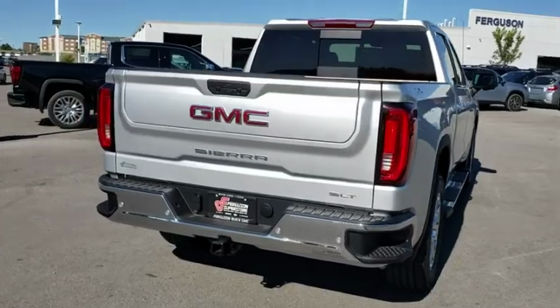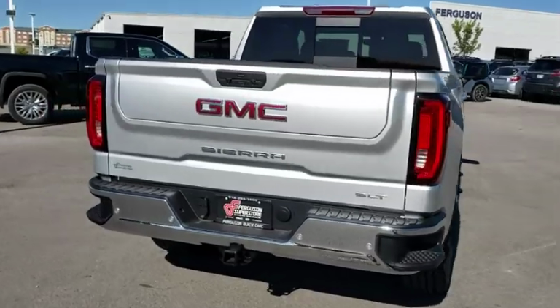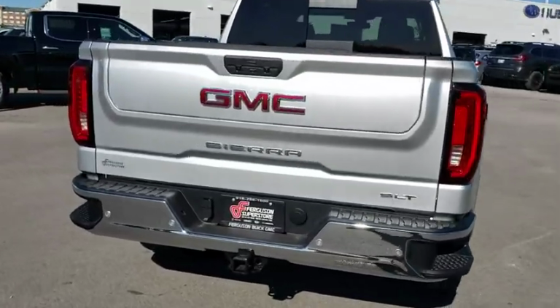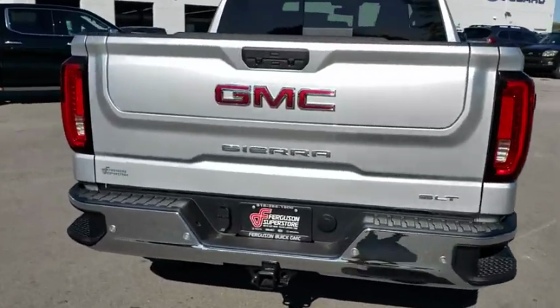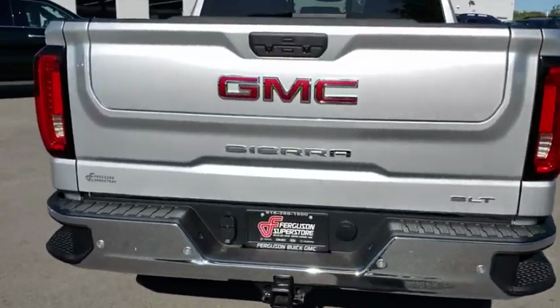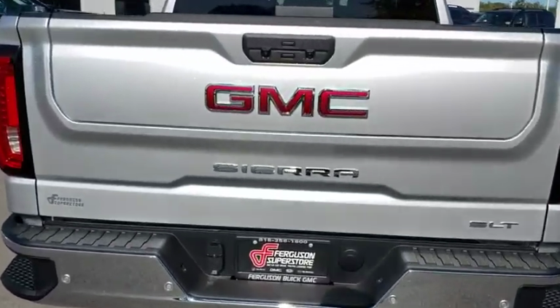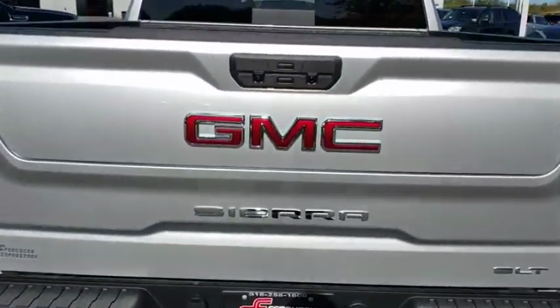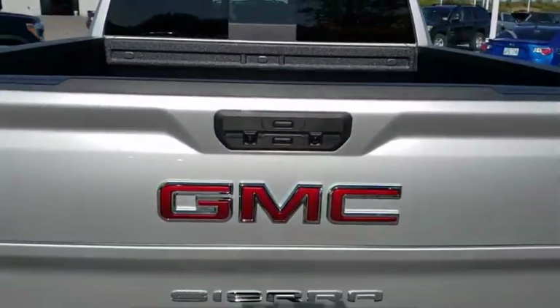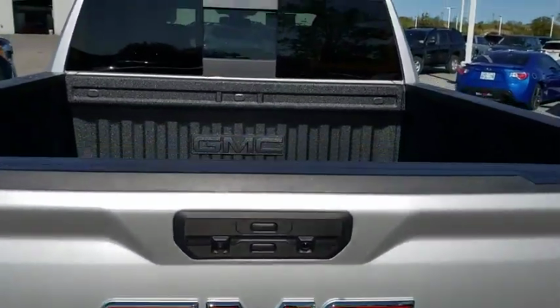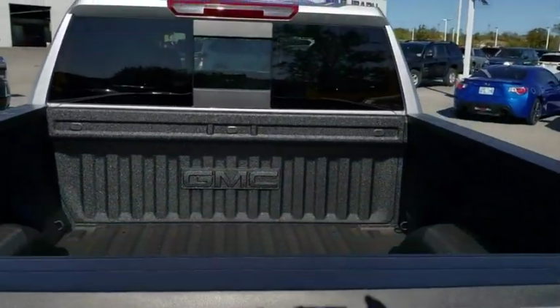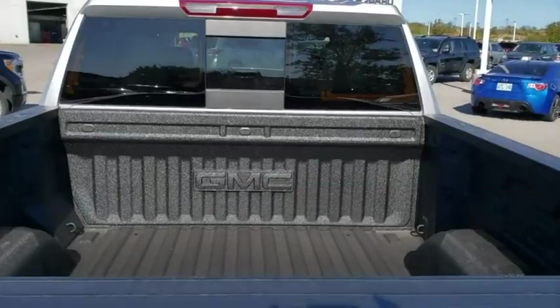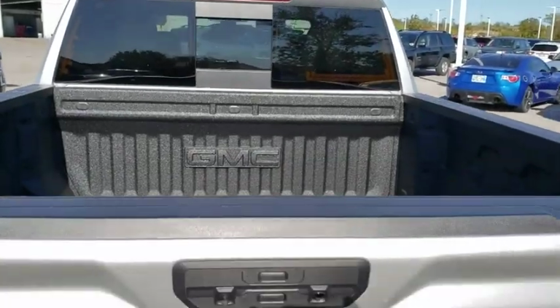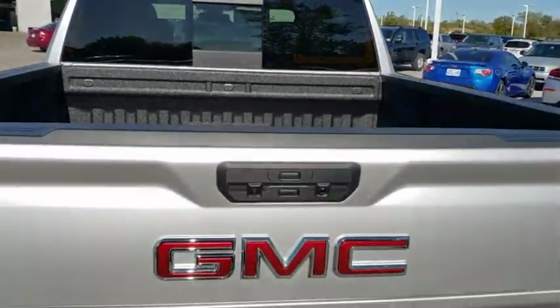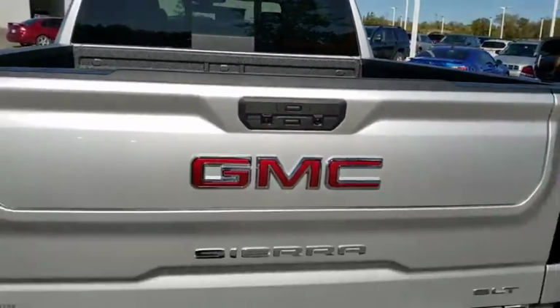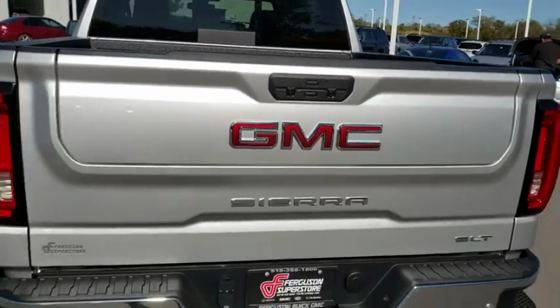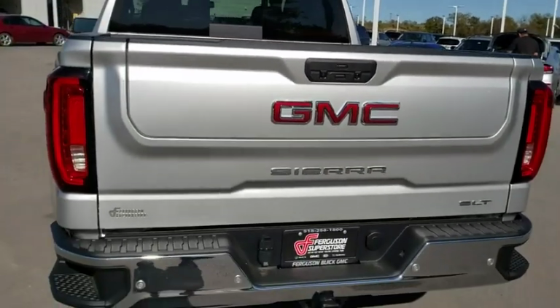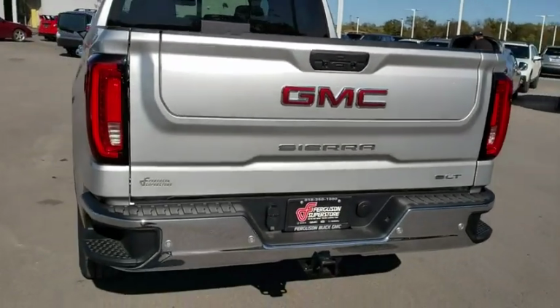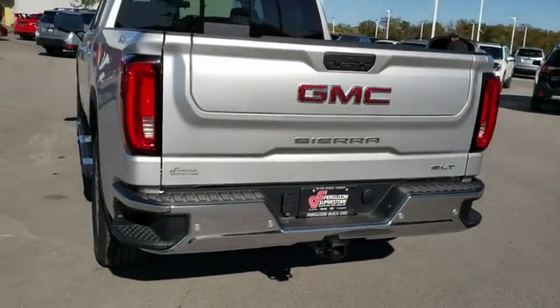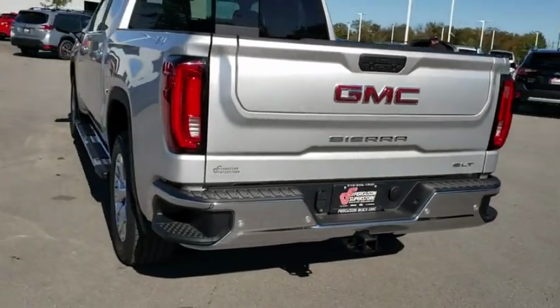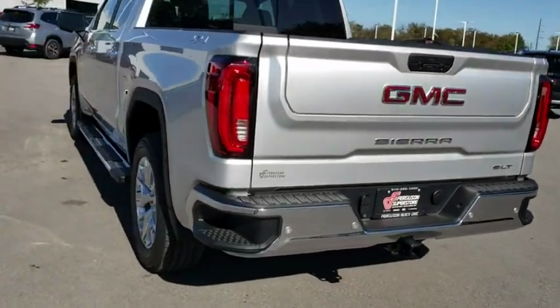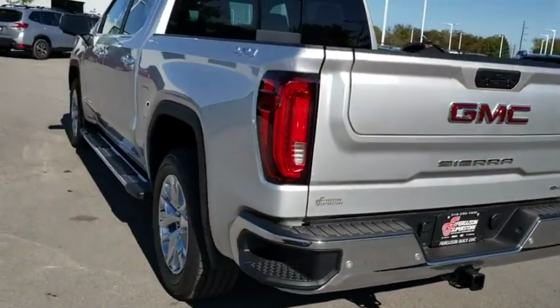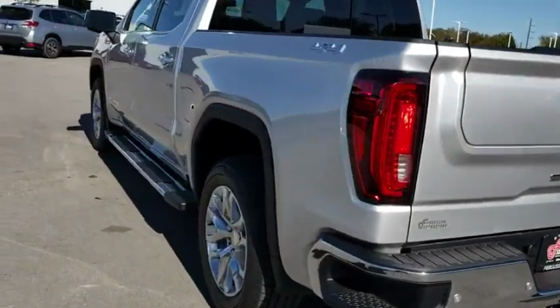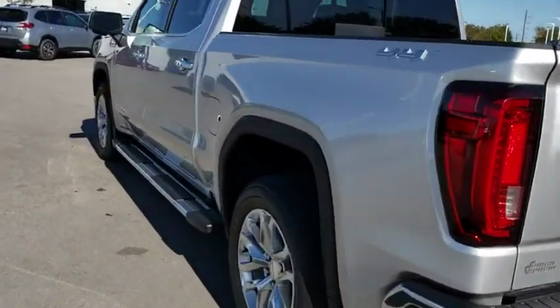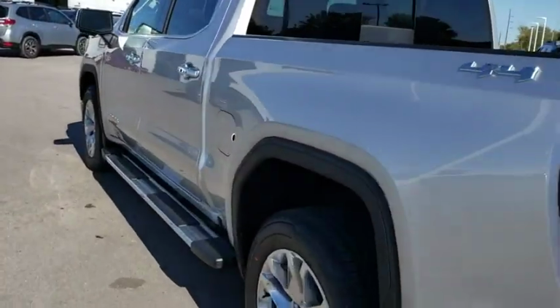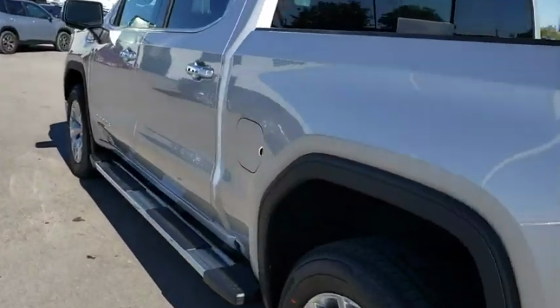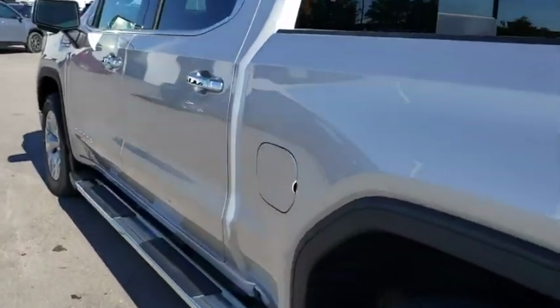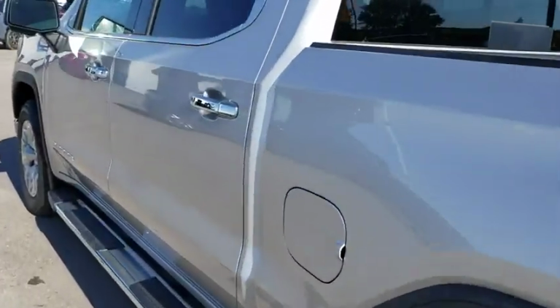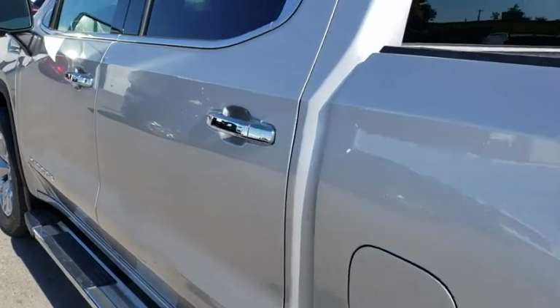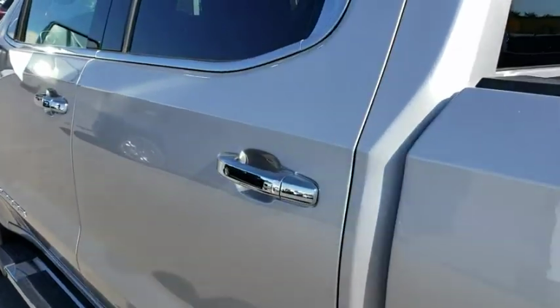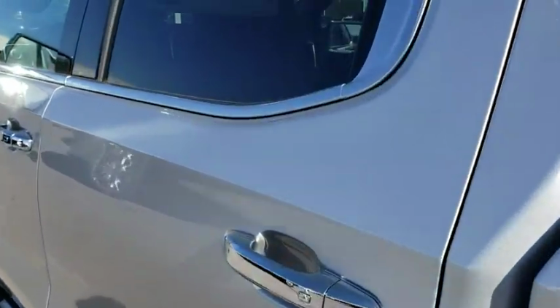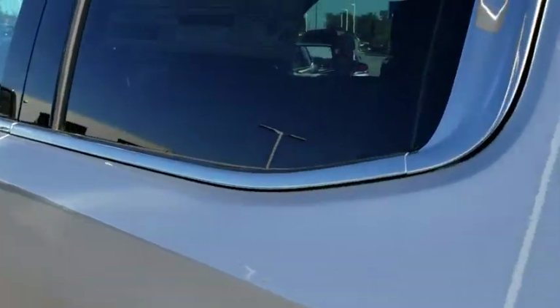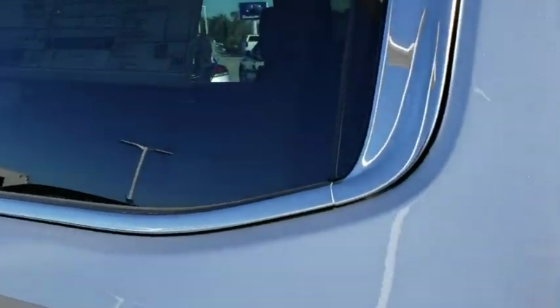Here are some of this vehicle's great options: keyless entry, backup camera, anti-lock braking system, power passenger seat, tow hitch, steering wheel audio controls, stability control, traction control.